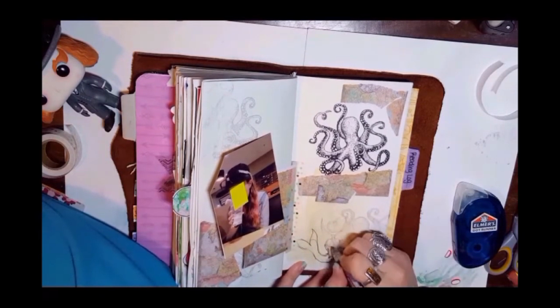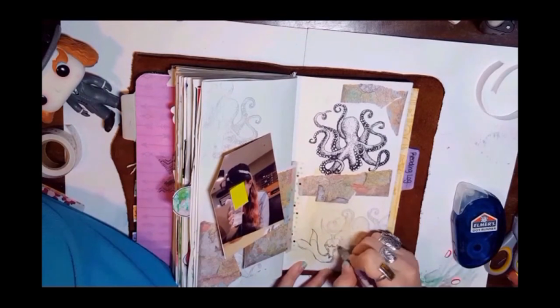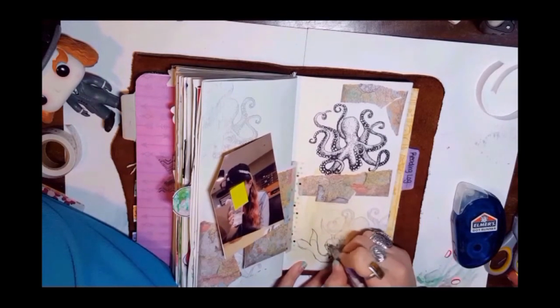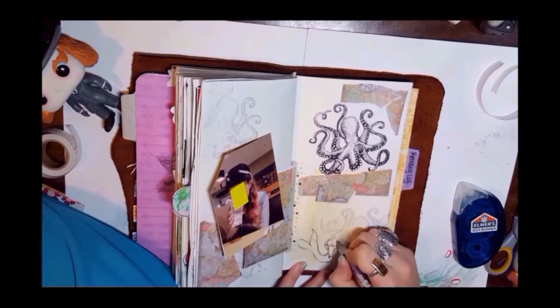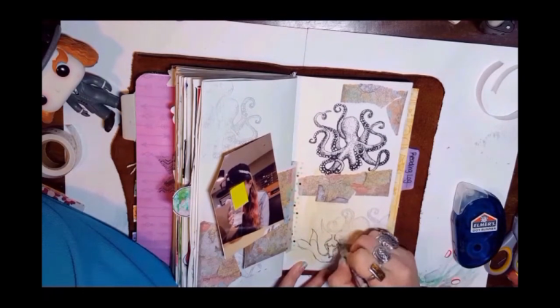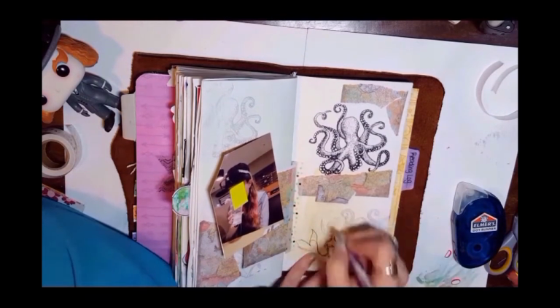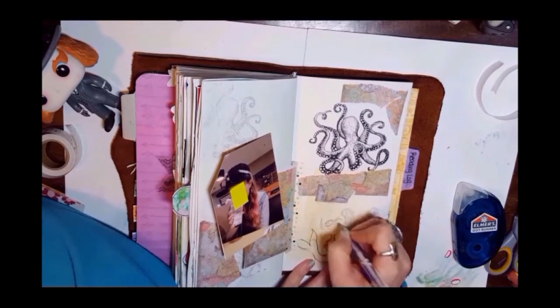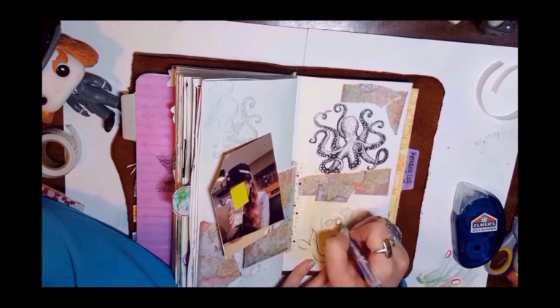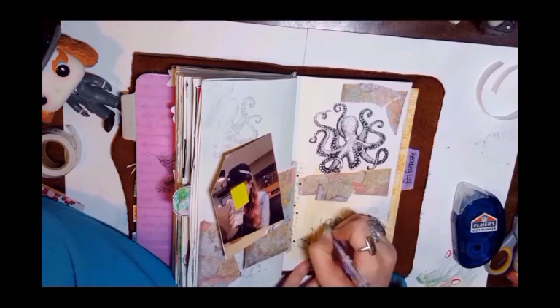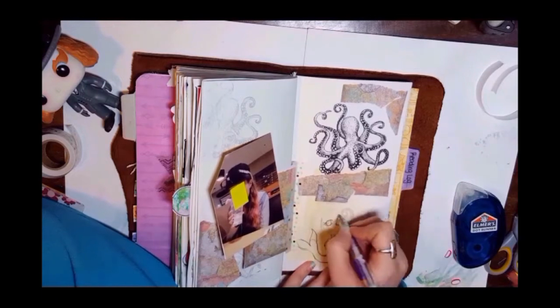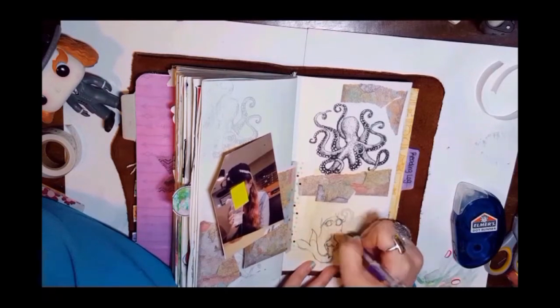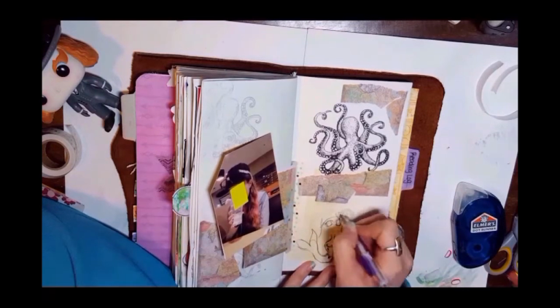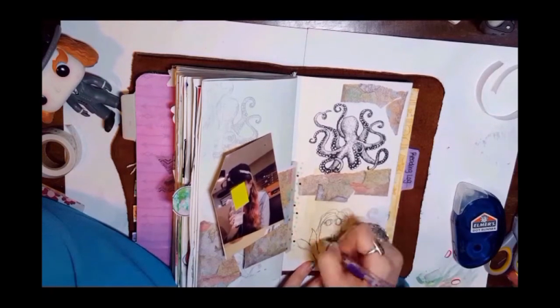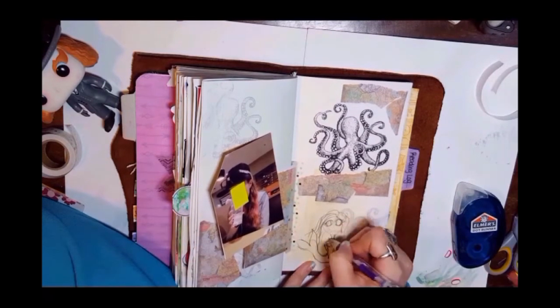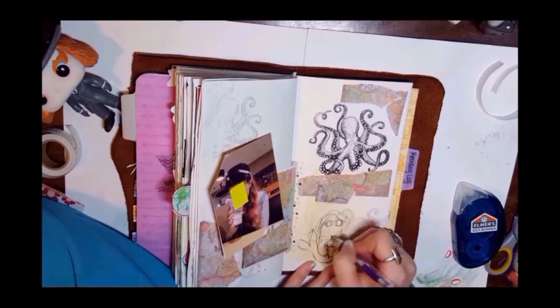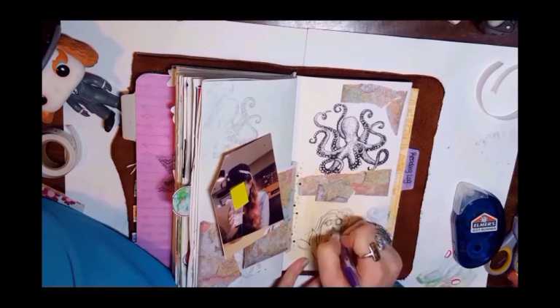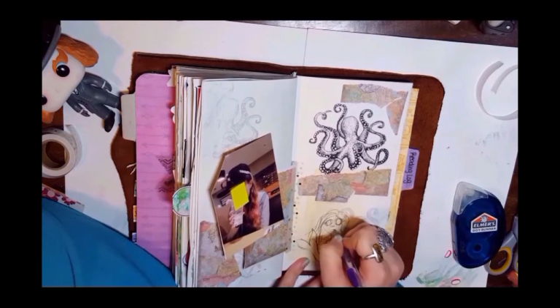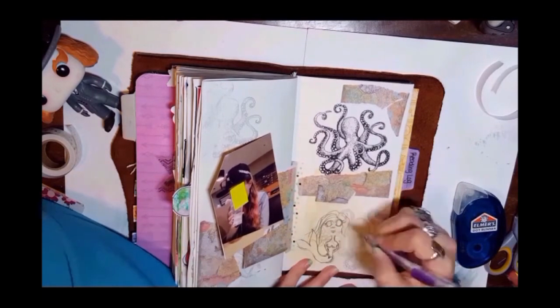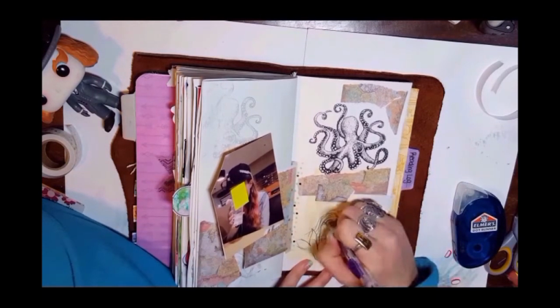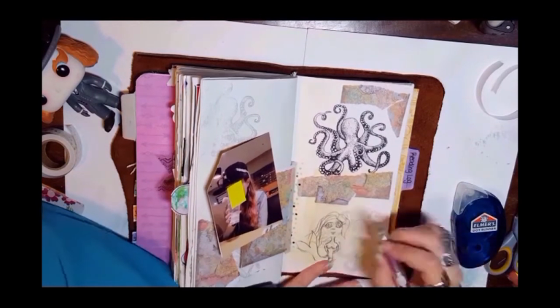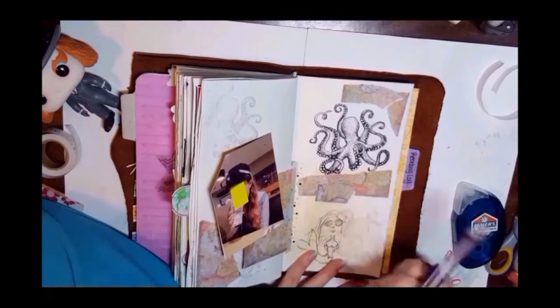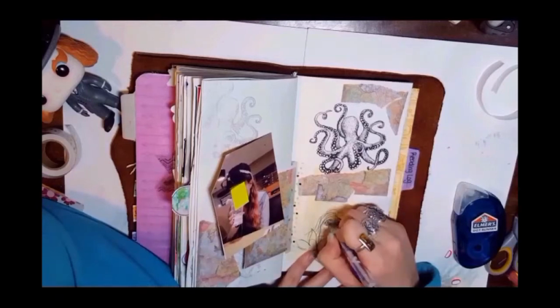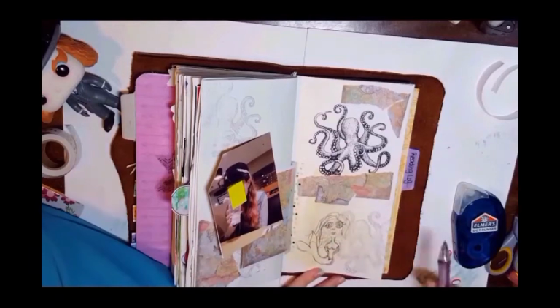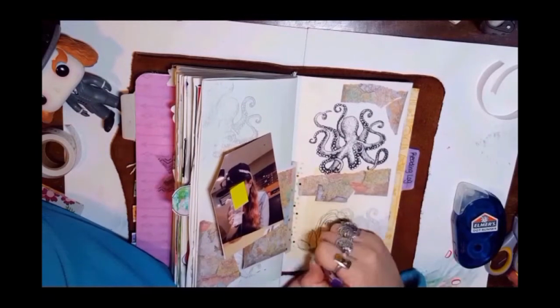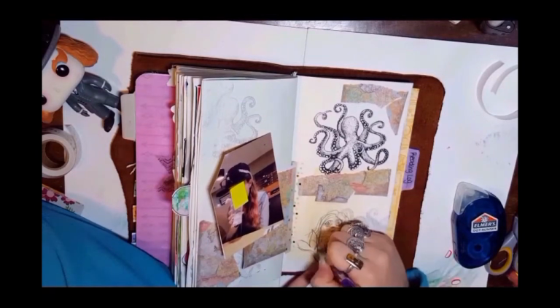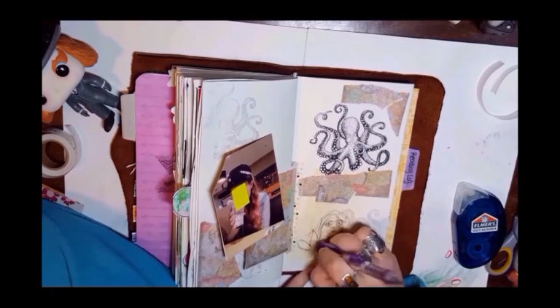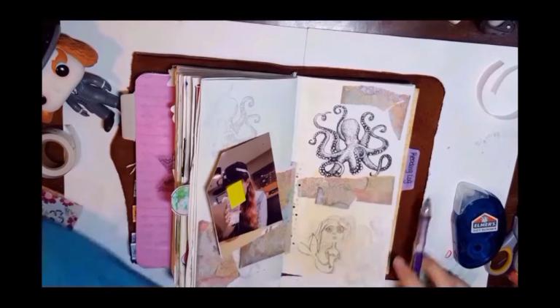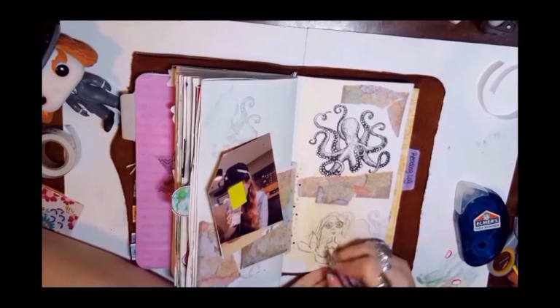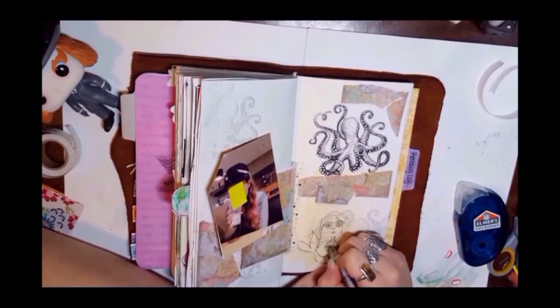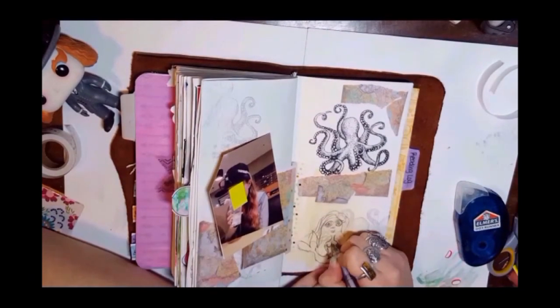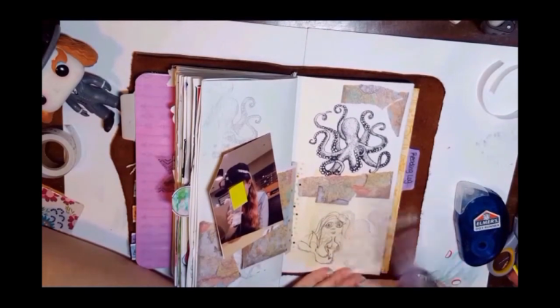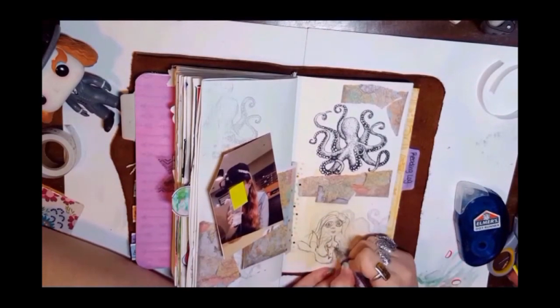I mean, come on, who doesn't love a good mermaid? I really like how she came out — I think she looks adorable.